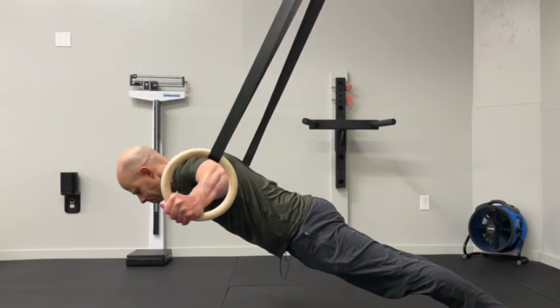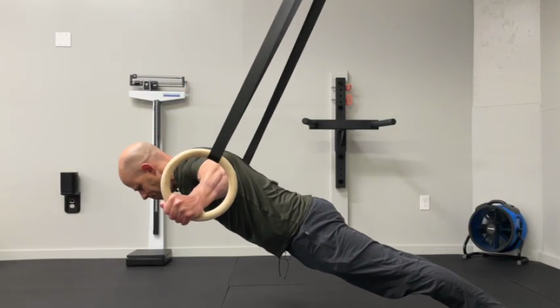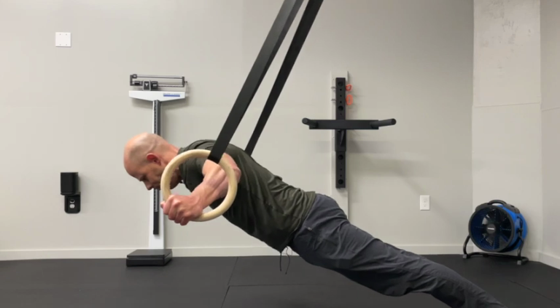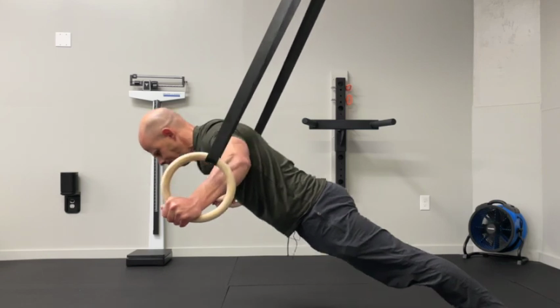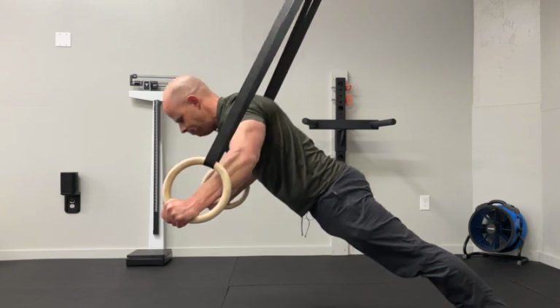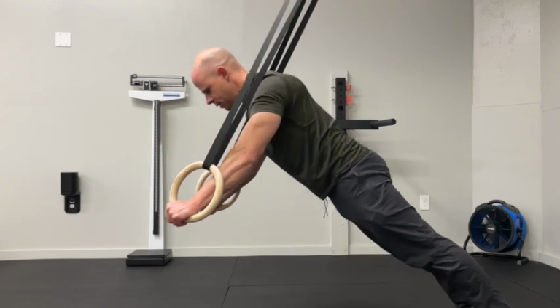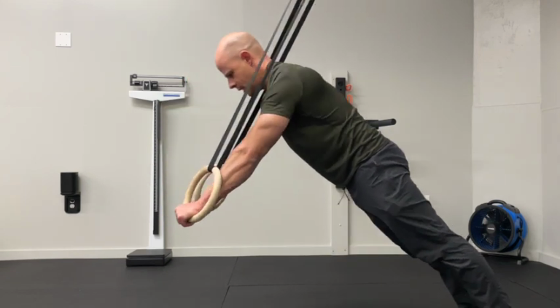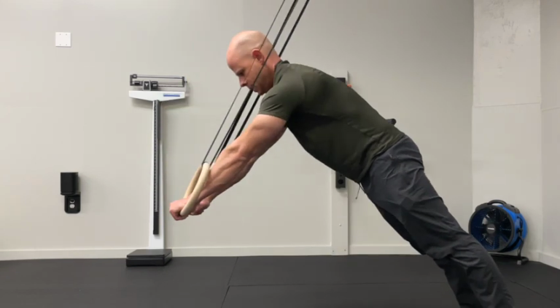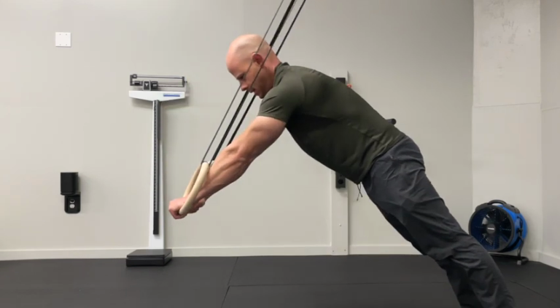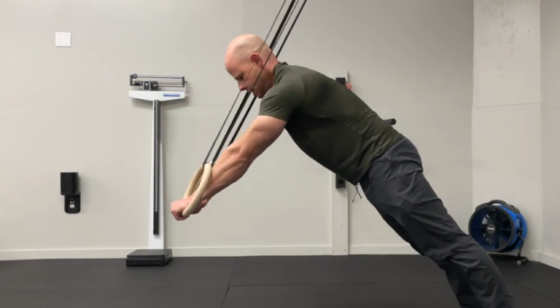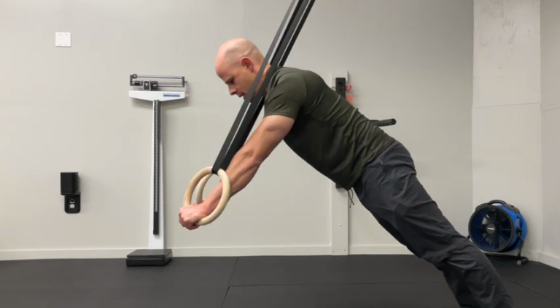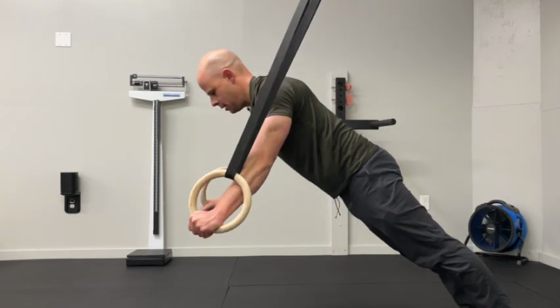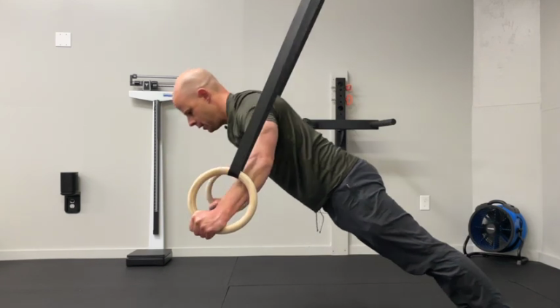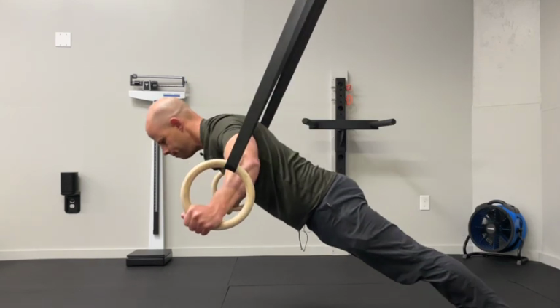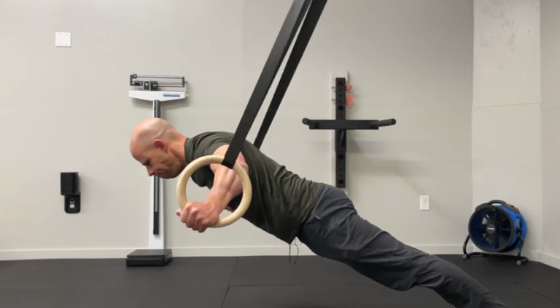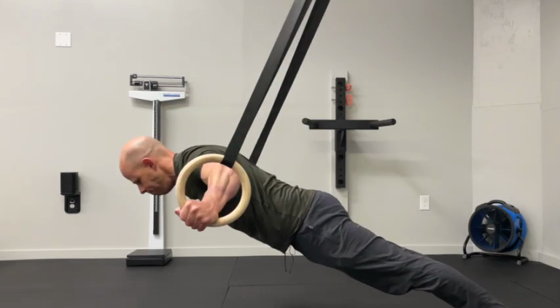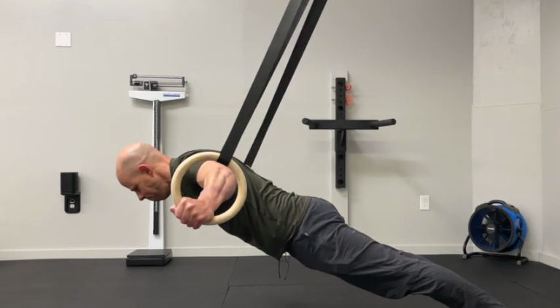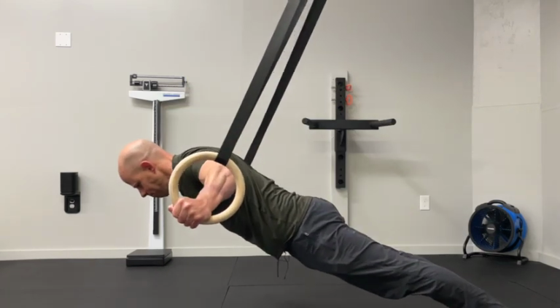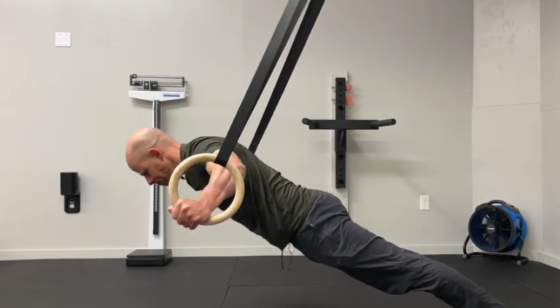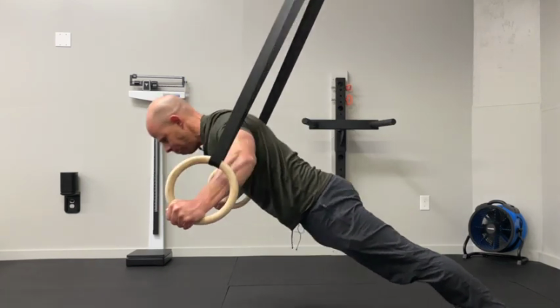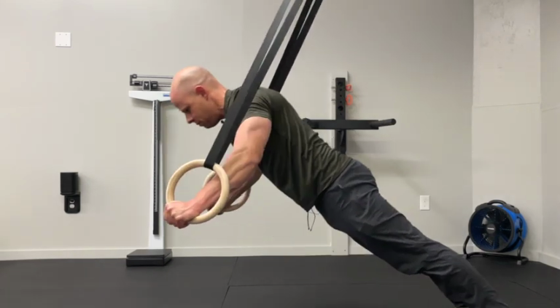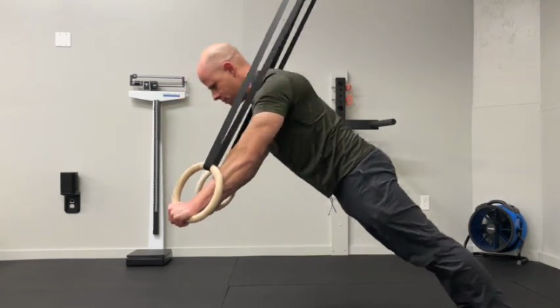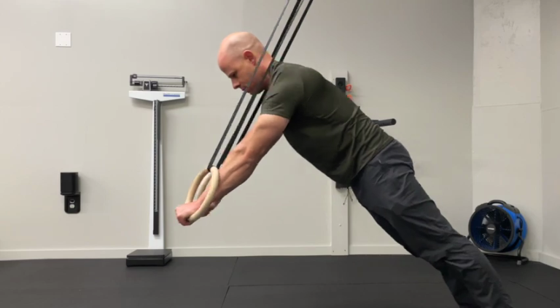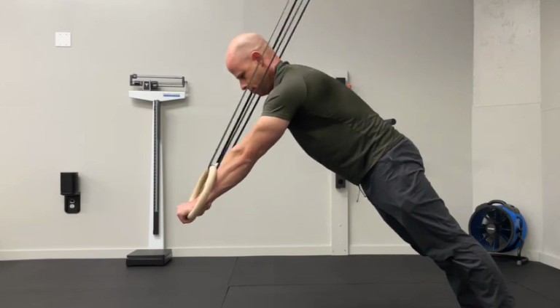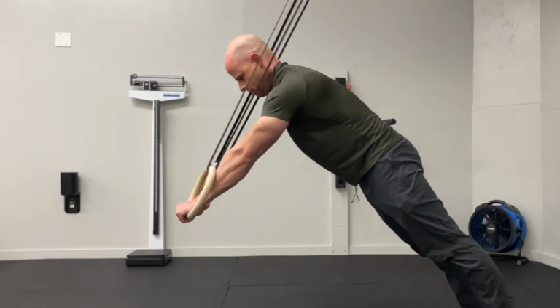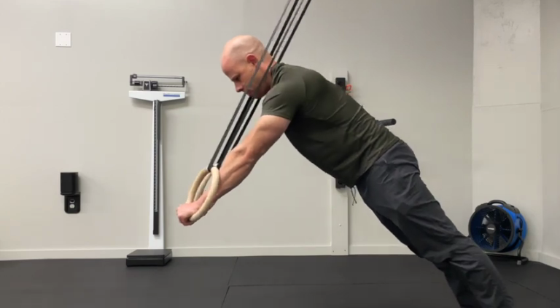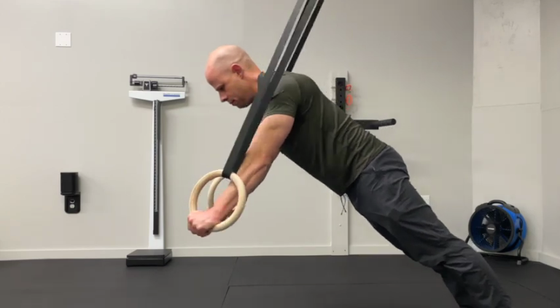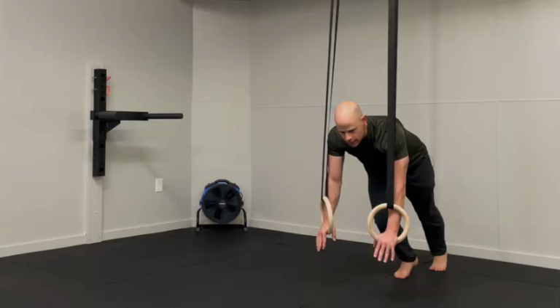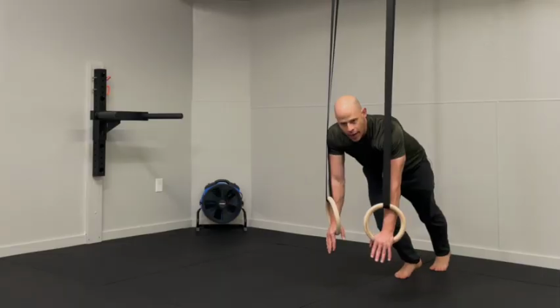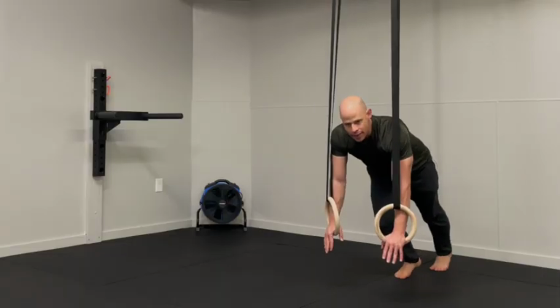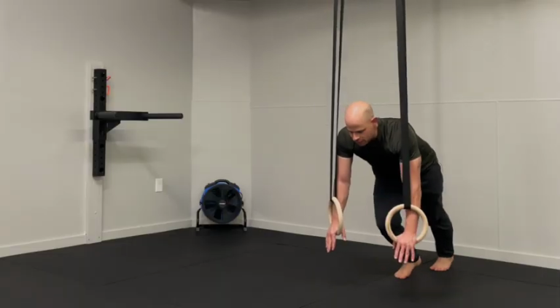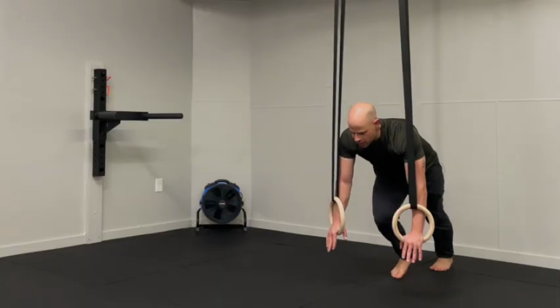Nice and smooth. We want to emphasize the intensity for eight repetitions. And then from there,